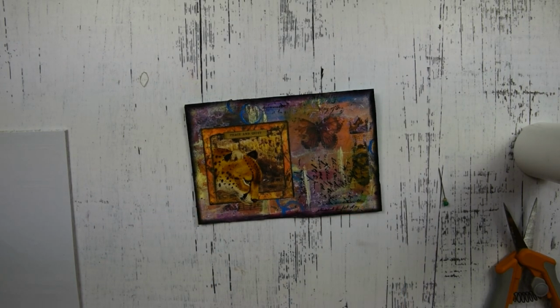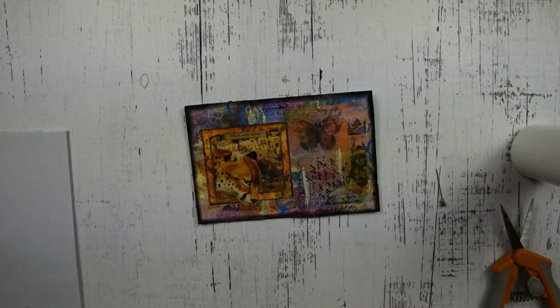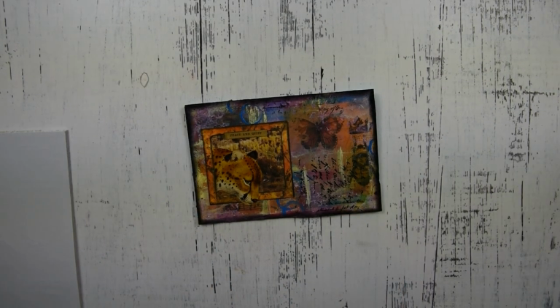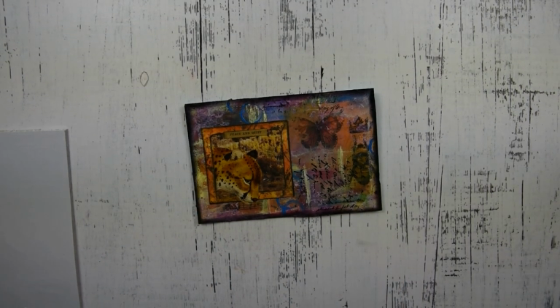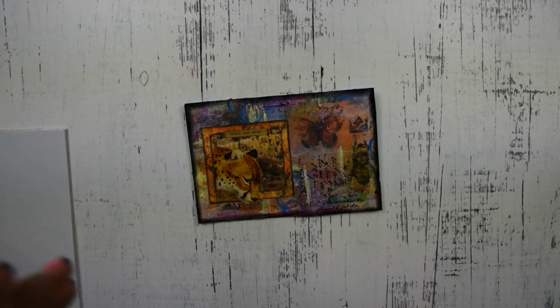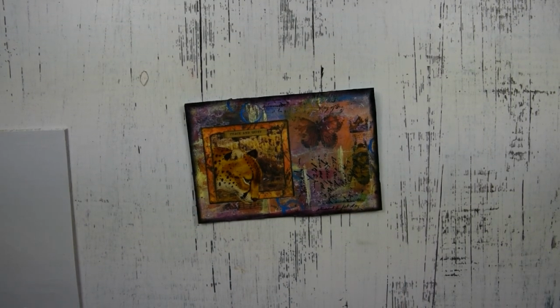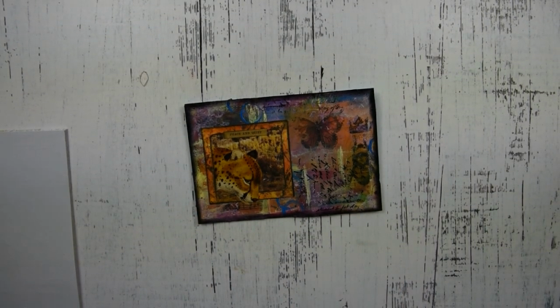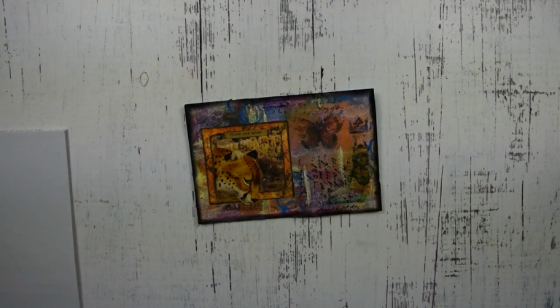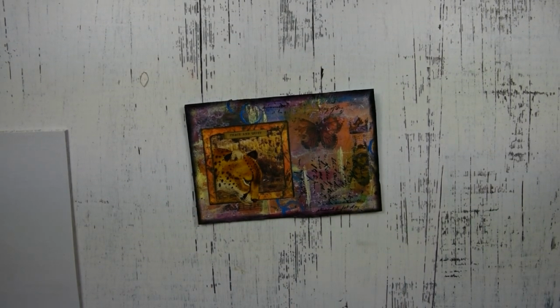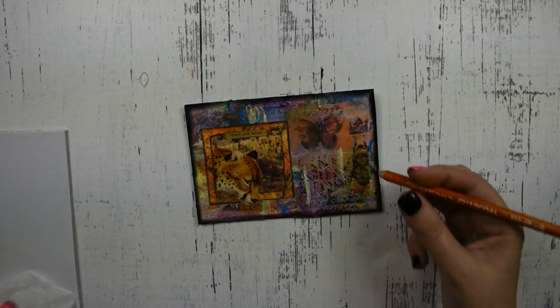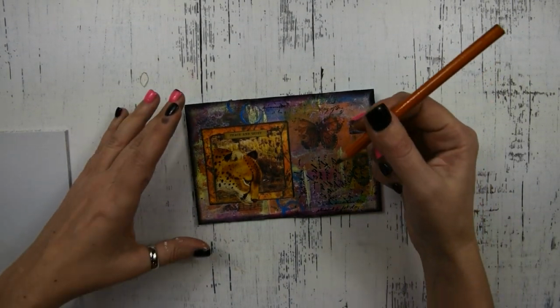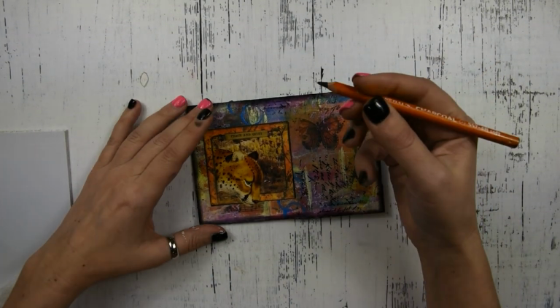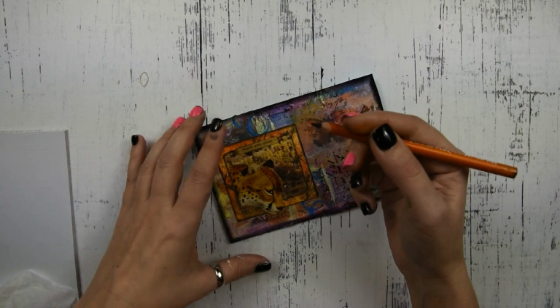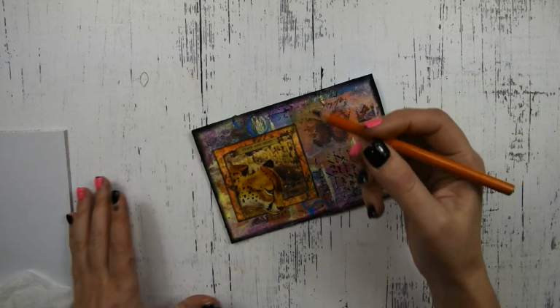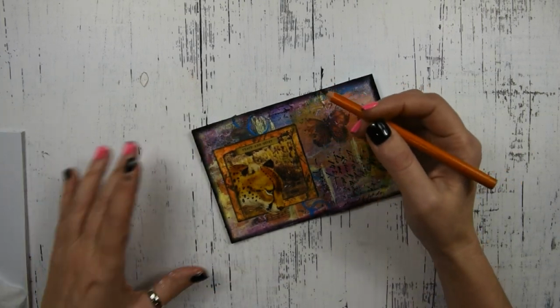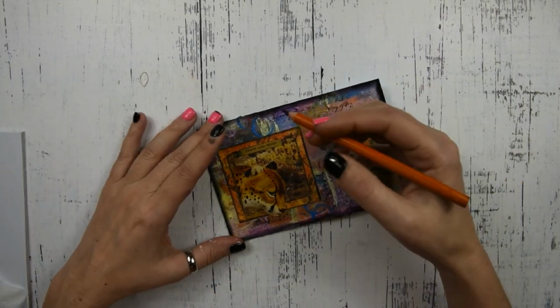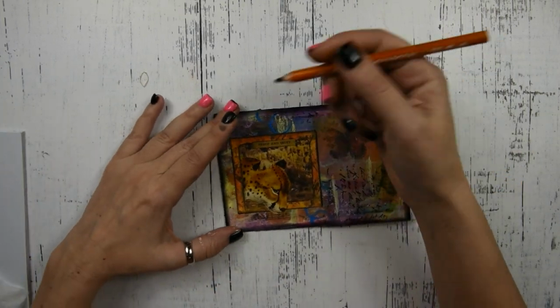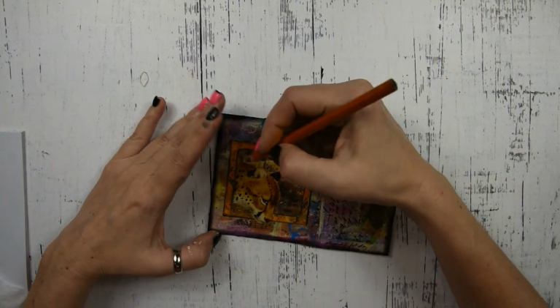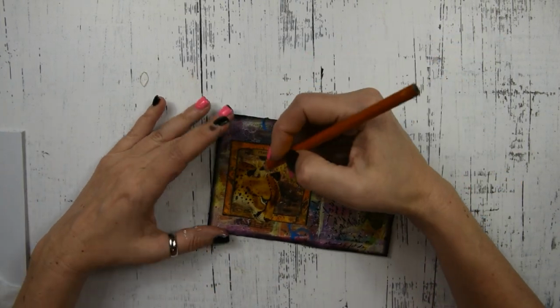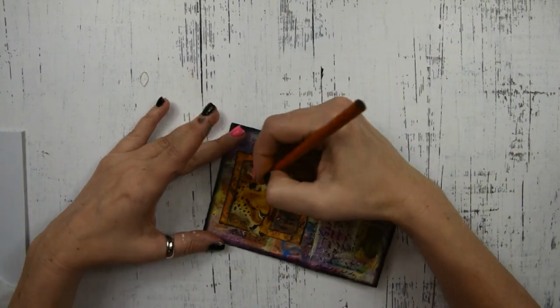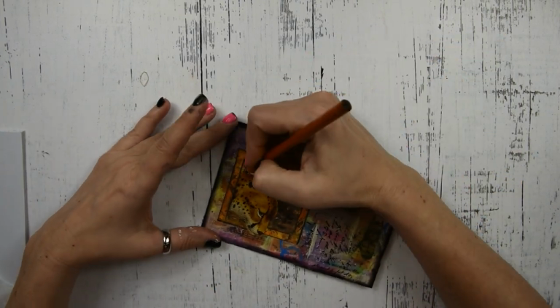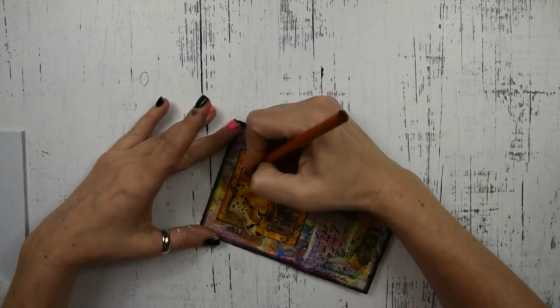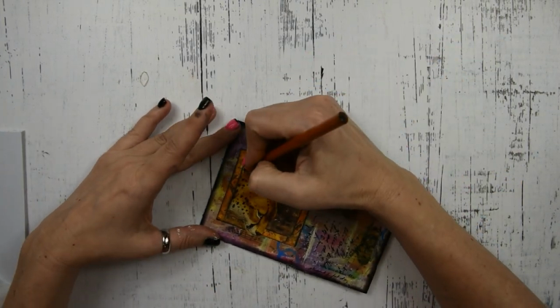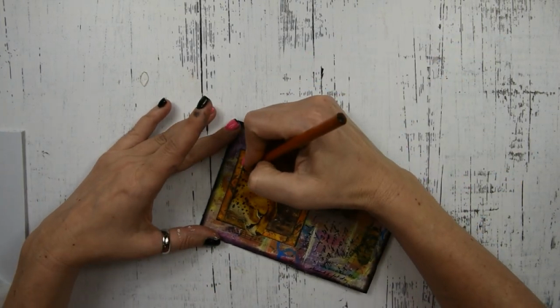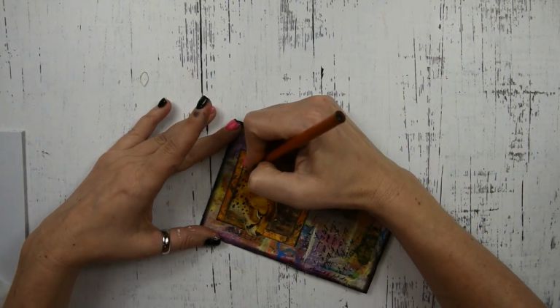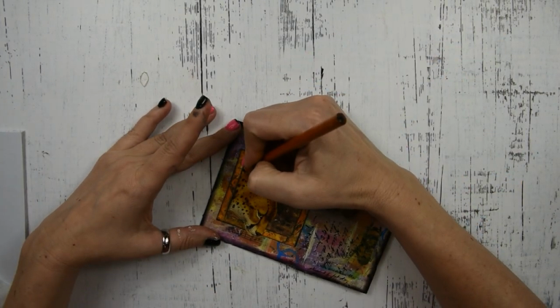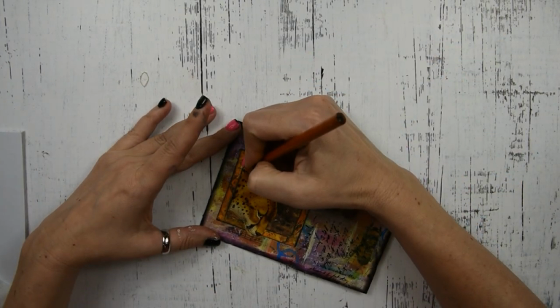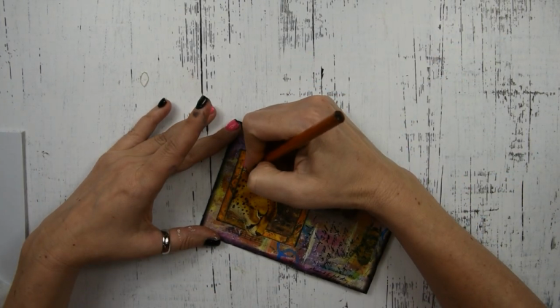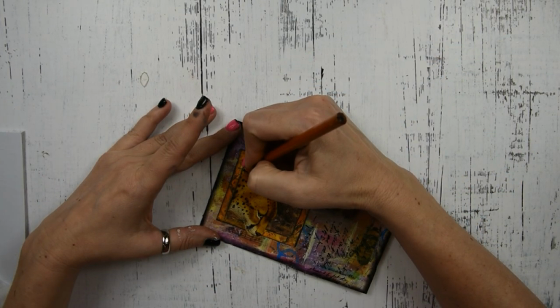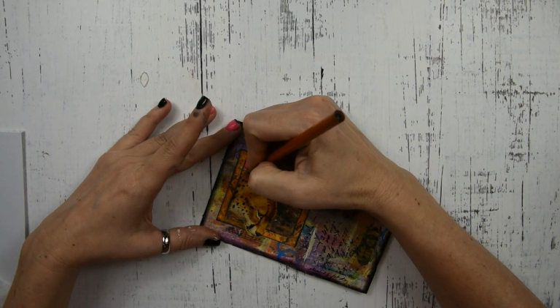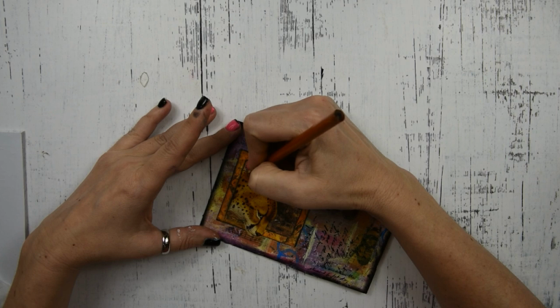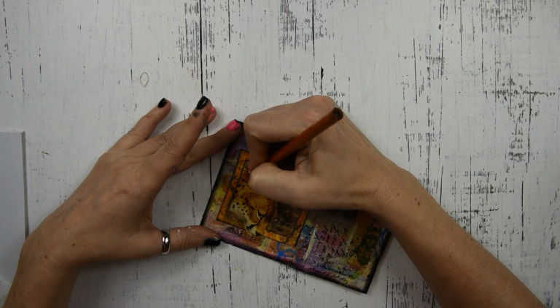Now I have a charcoal soft pencil and I'm going to go around my focal point with this charcoal pencil to really make it pop out.